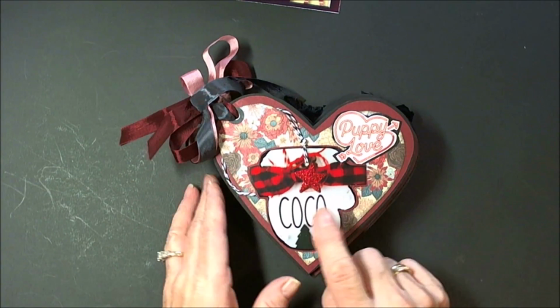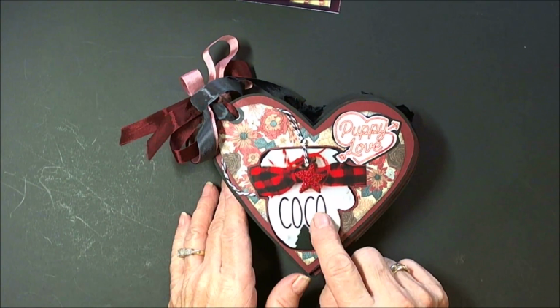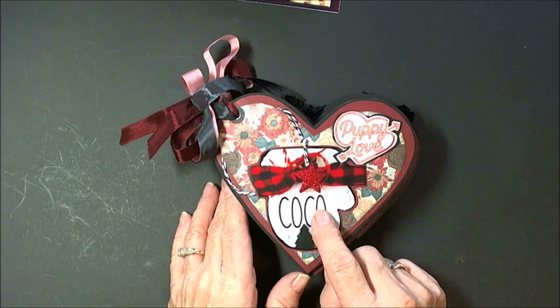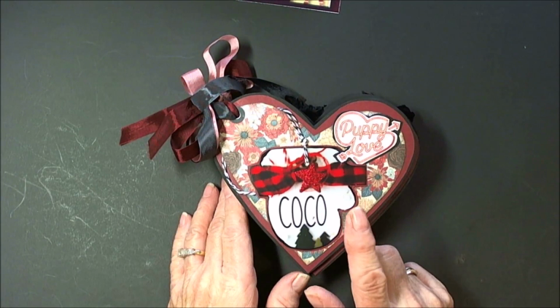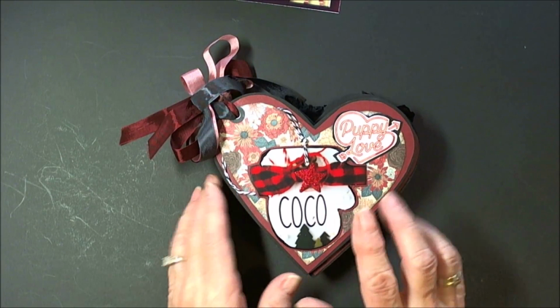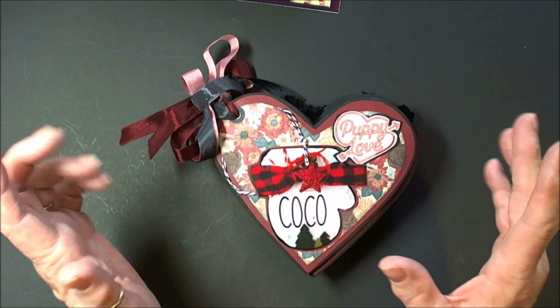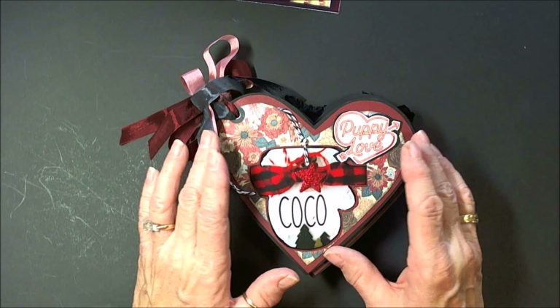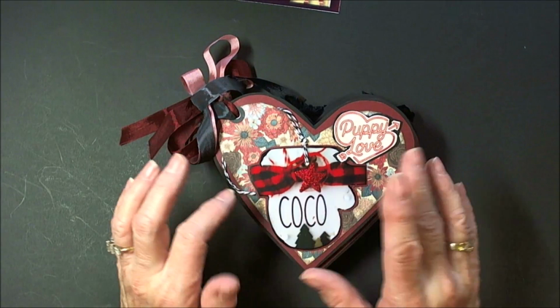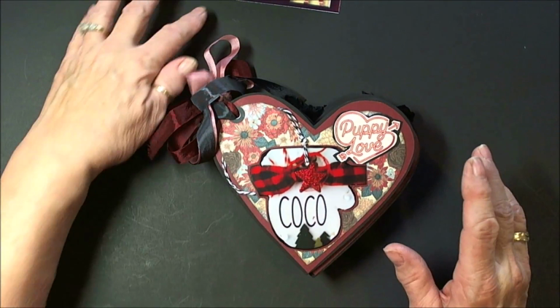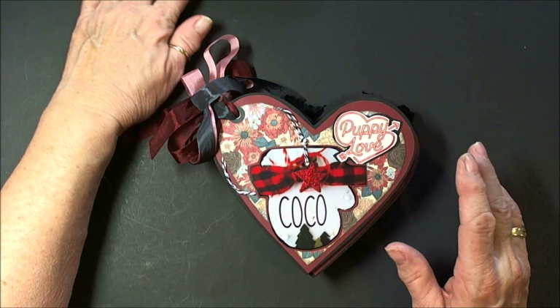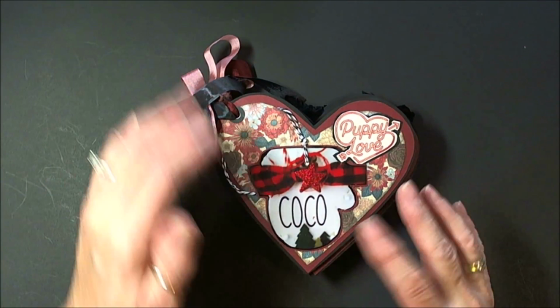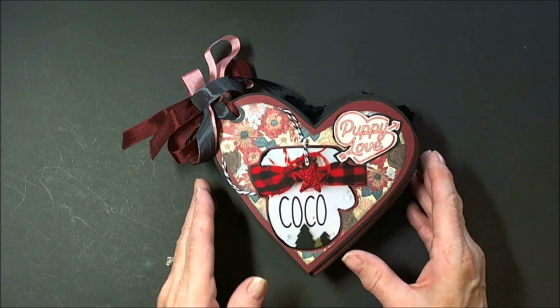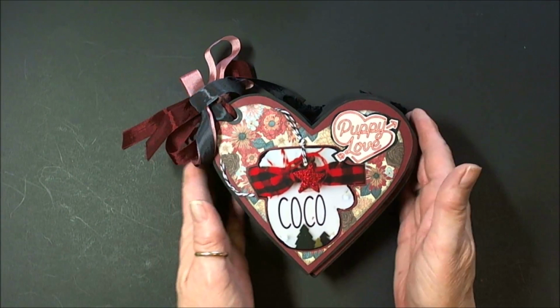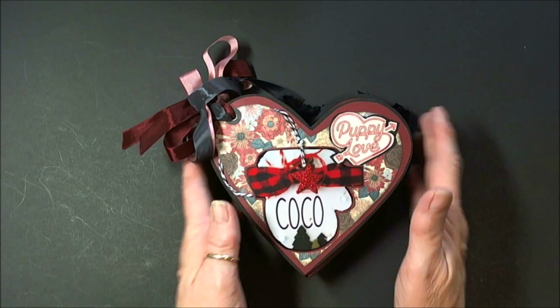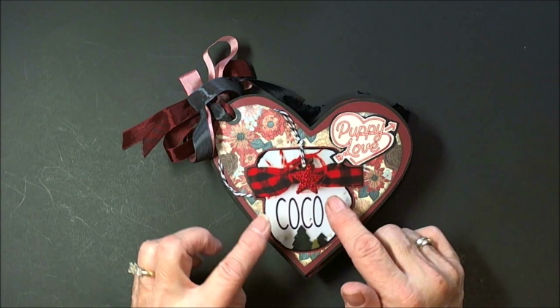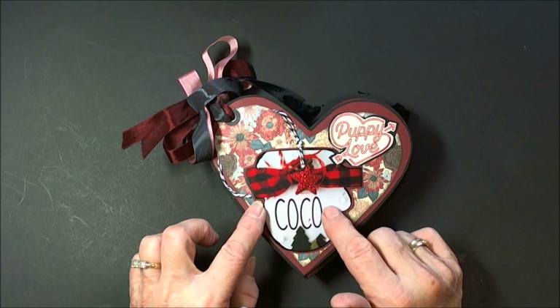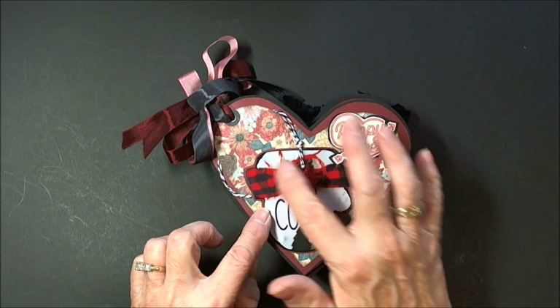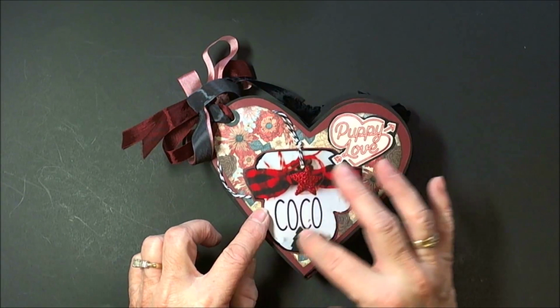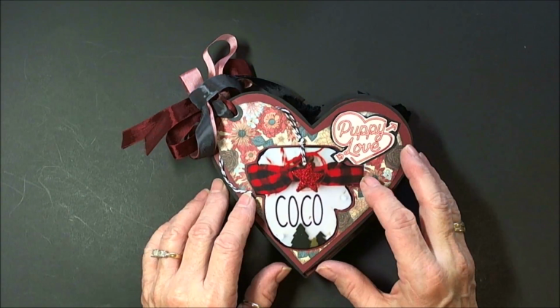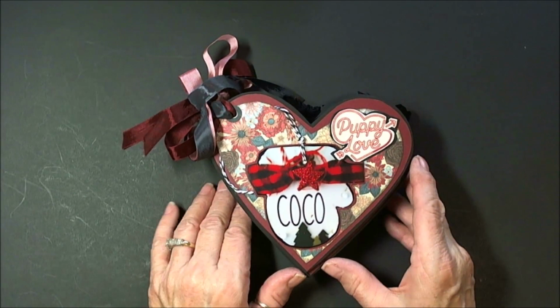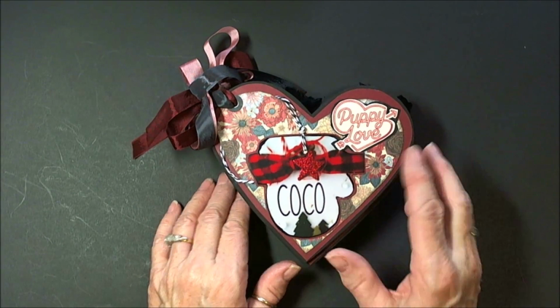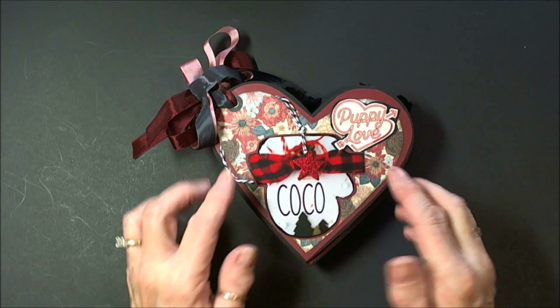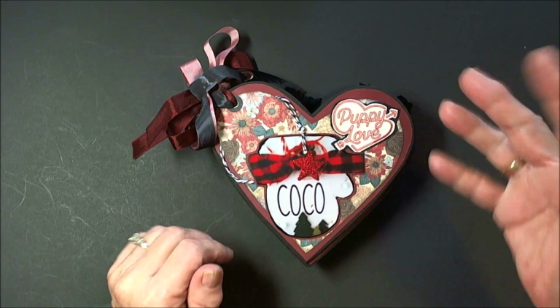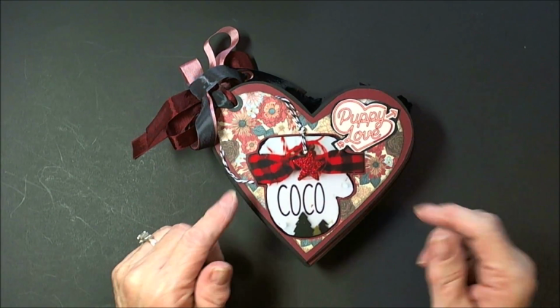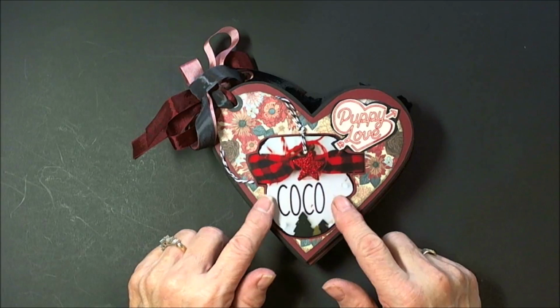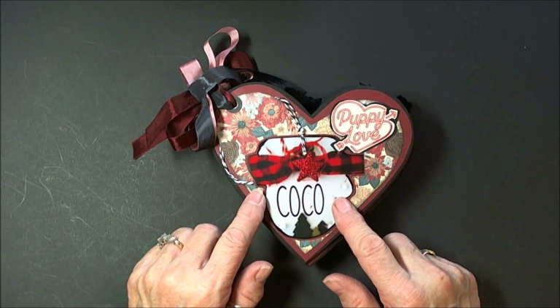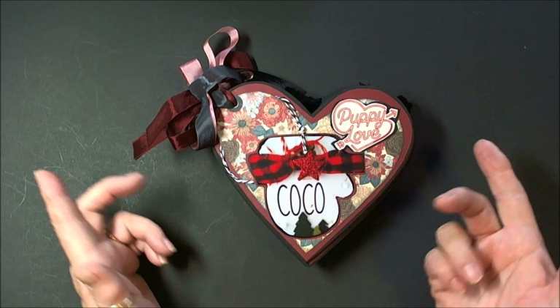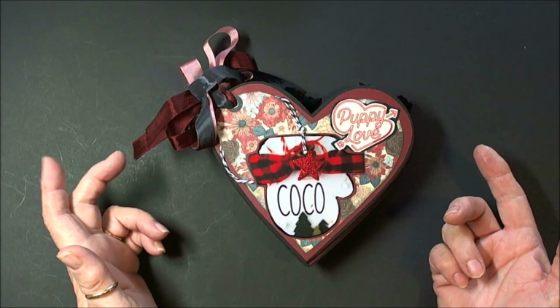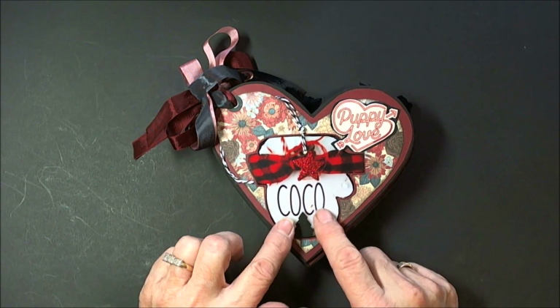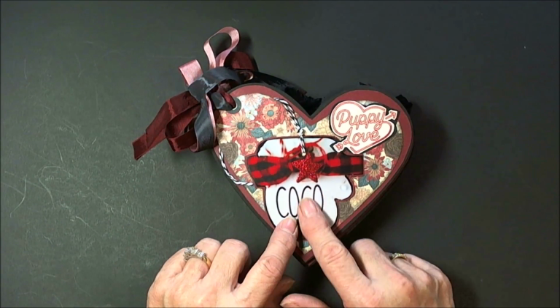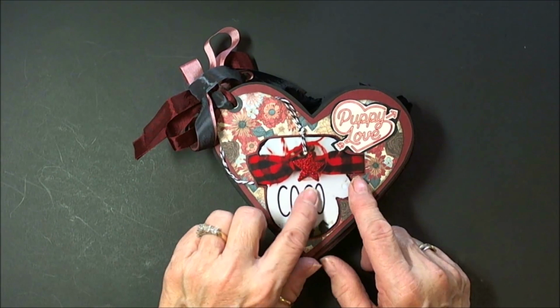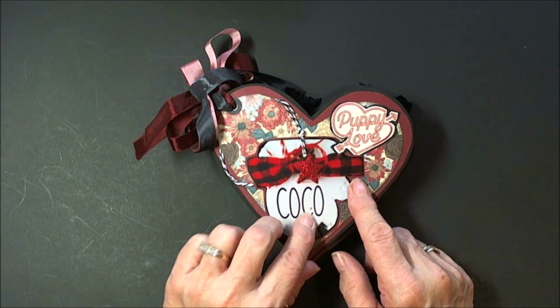At Christmas time, I got all these pictures from Facebook, because this is a surprise — Paula didn't know I'm making it for her. At Christmas time, Paula made this mitten ornament to go on the tree with the puppy's name, which is Coco.